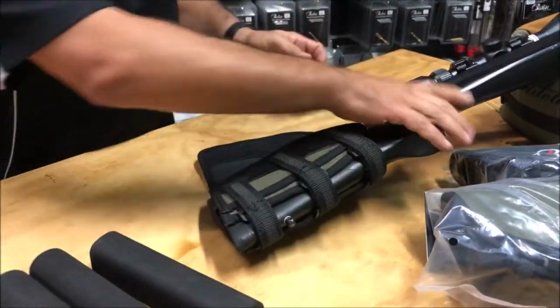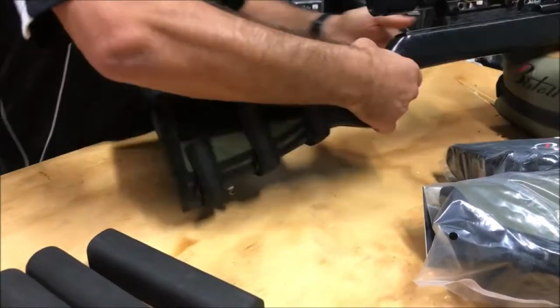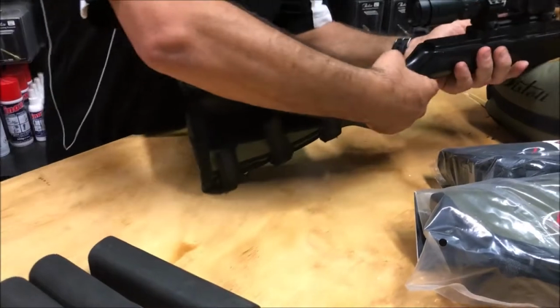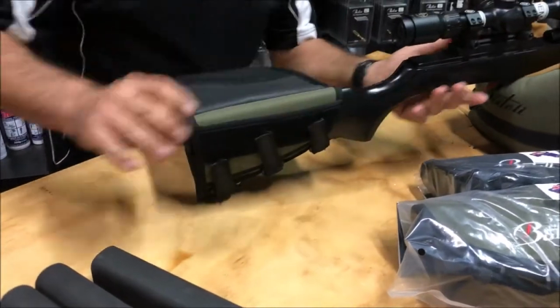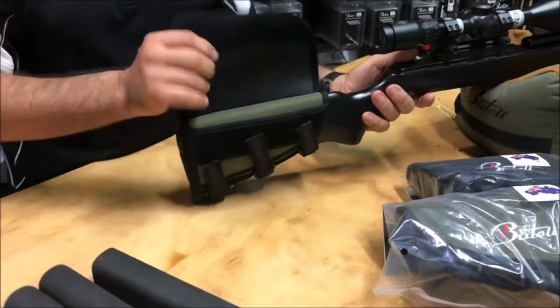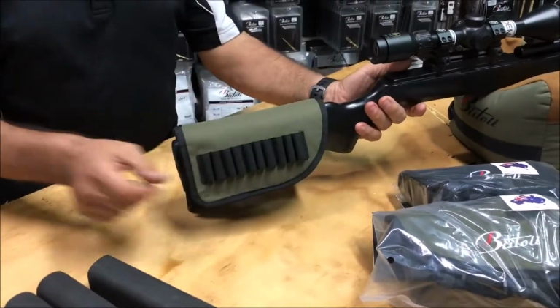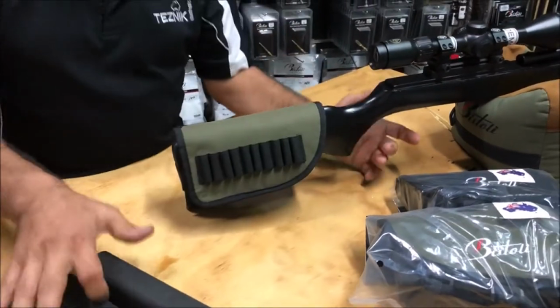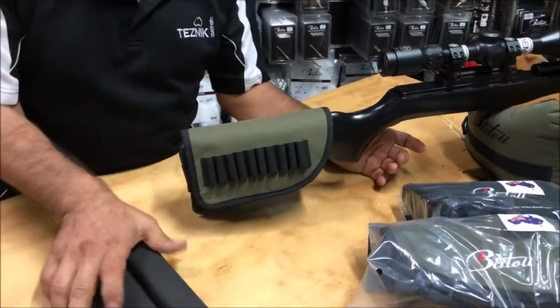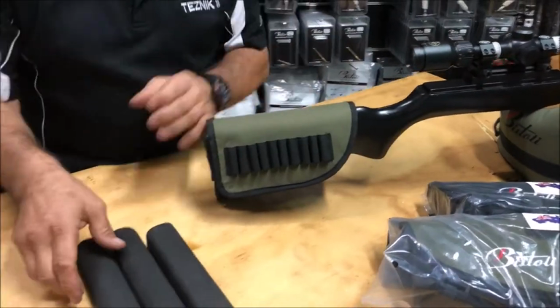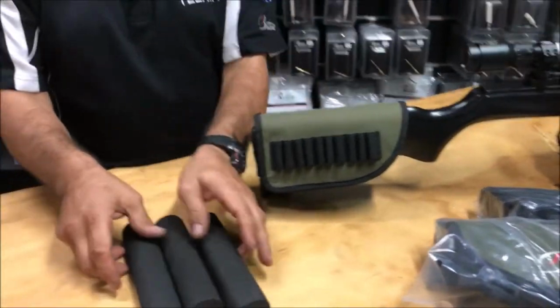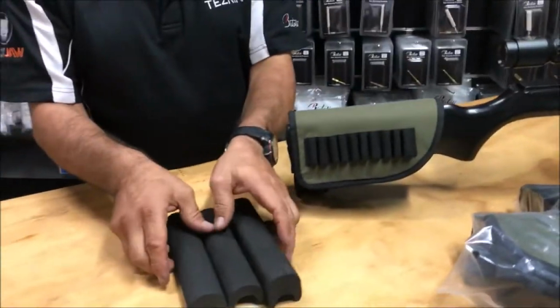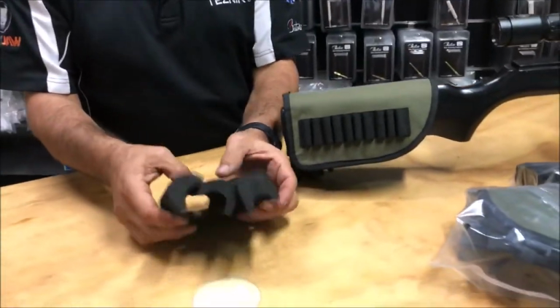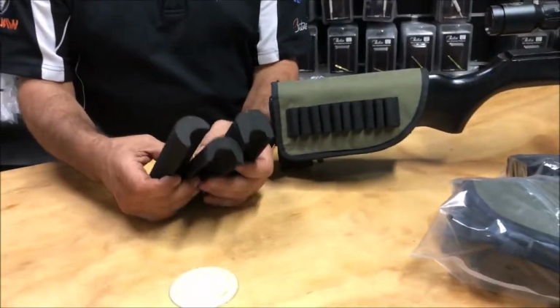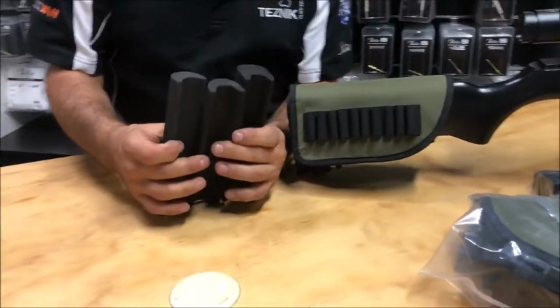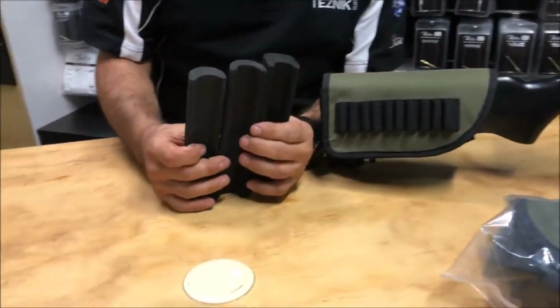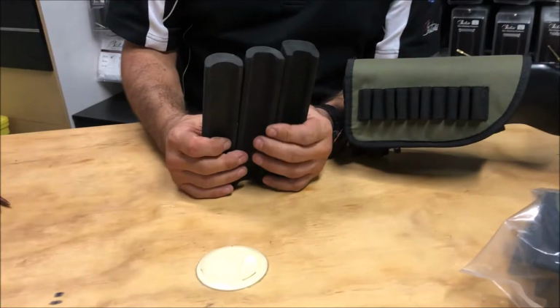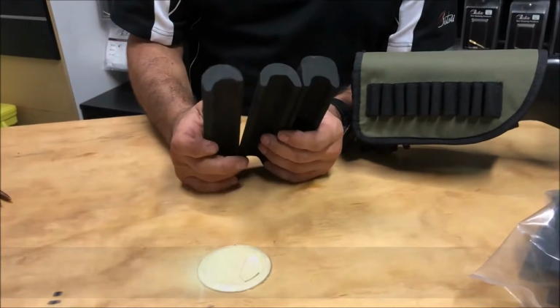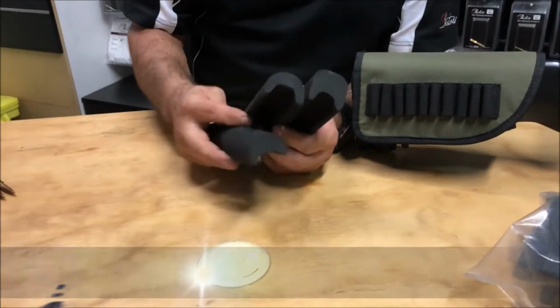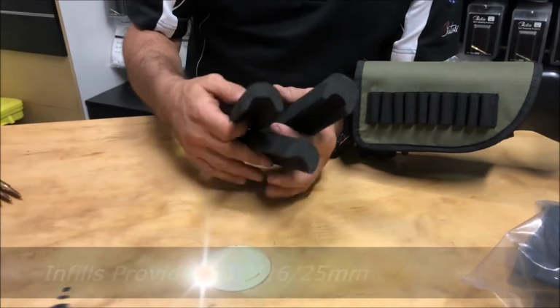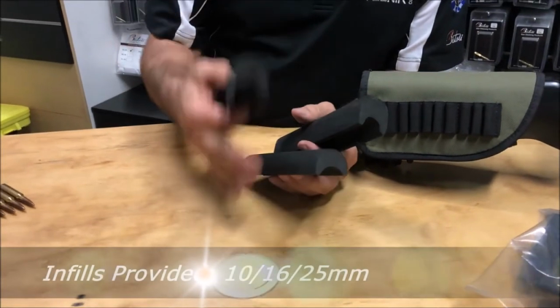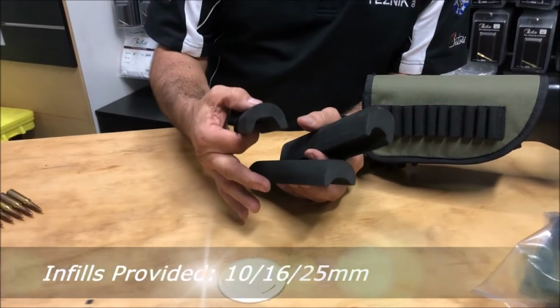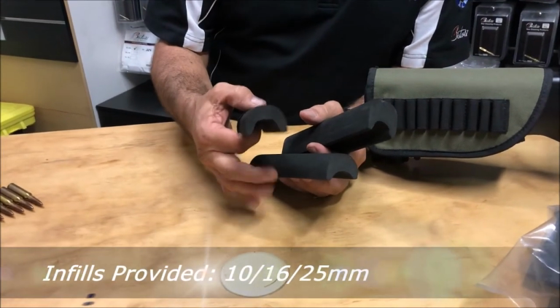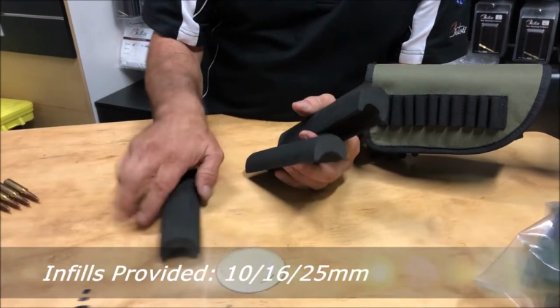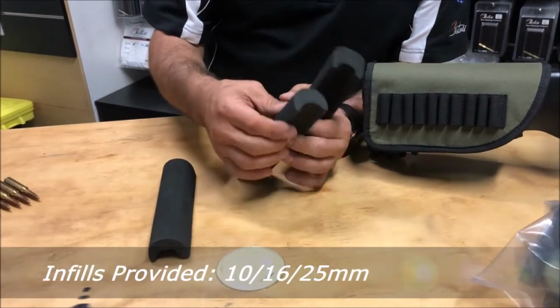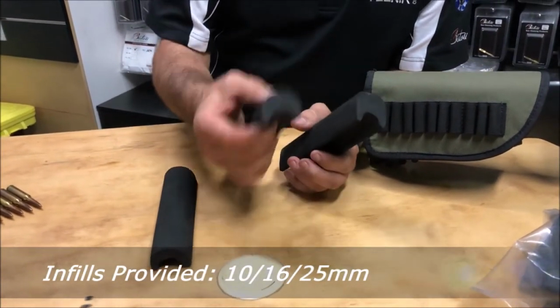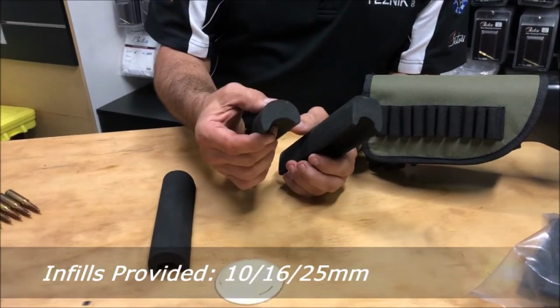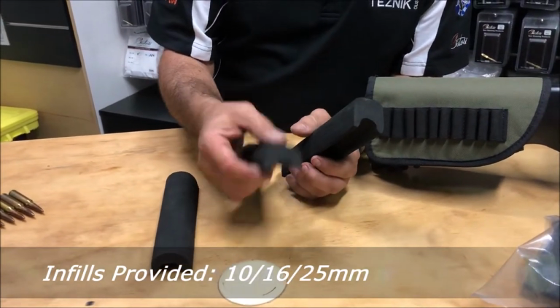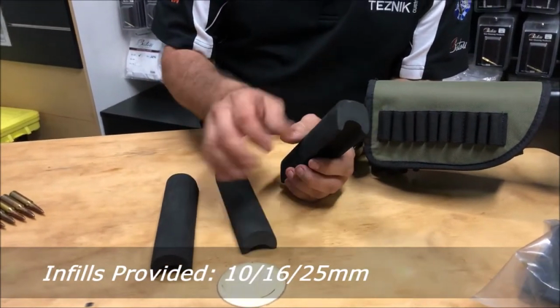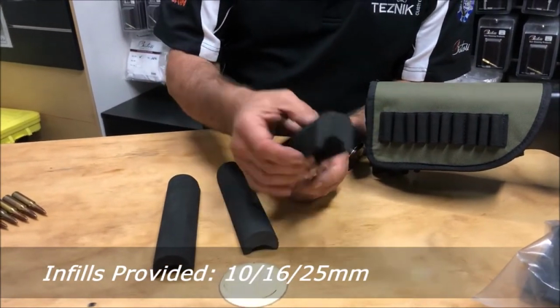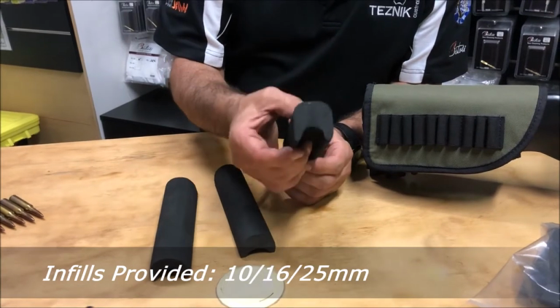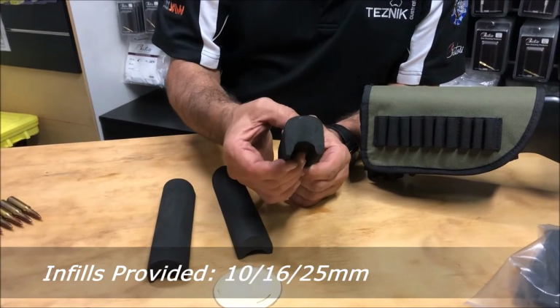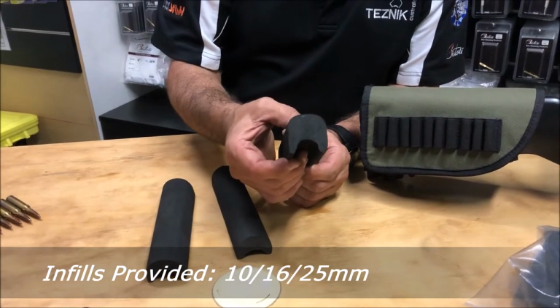Select the height of infill that you require. There are three infills that come in the kit: there's a 10mm one, there is a 16mm one, and there is a 25mm one.